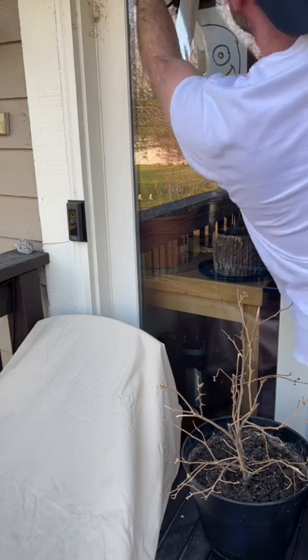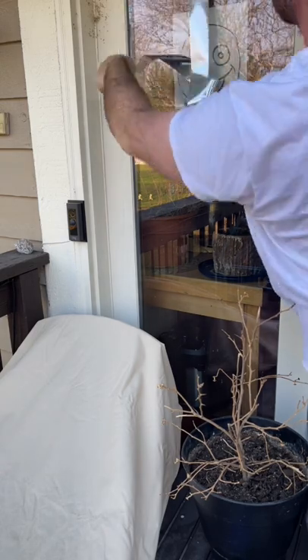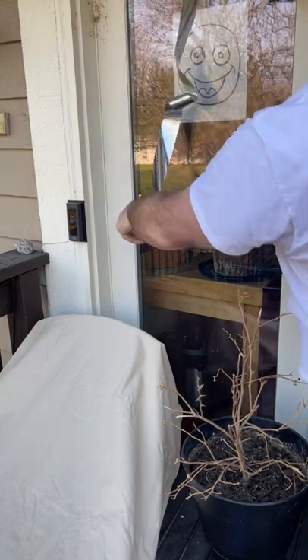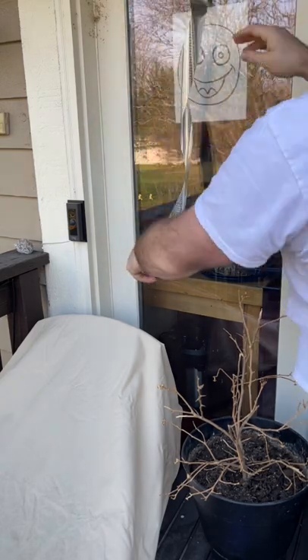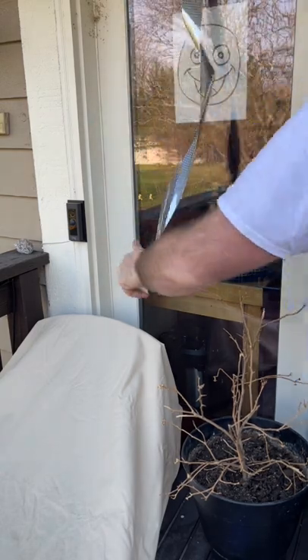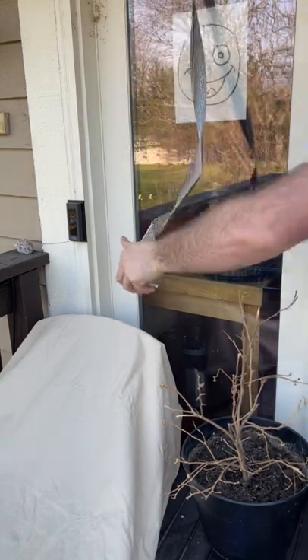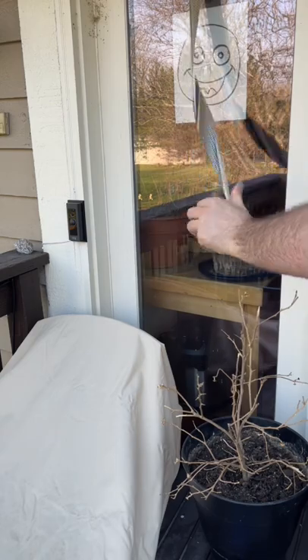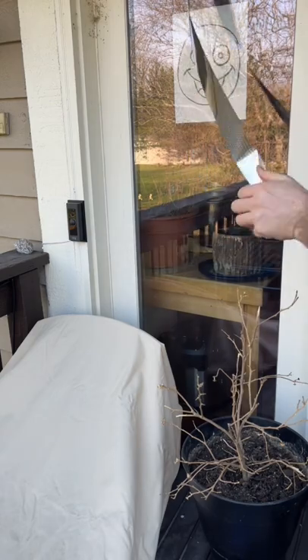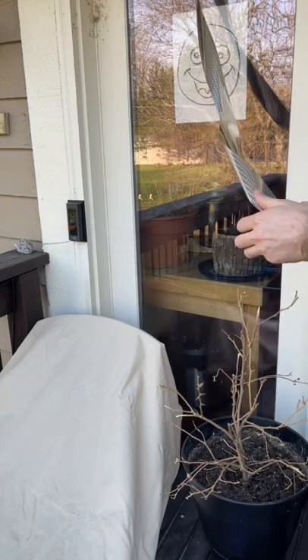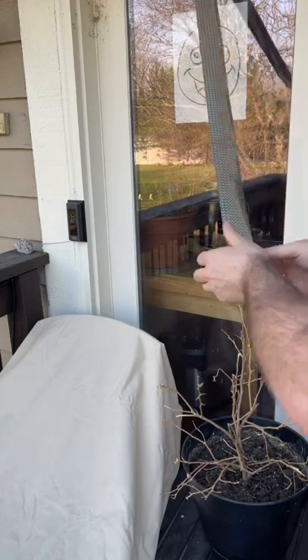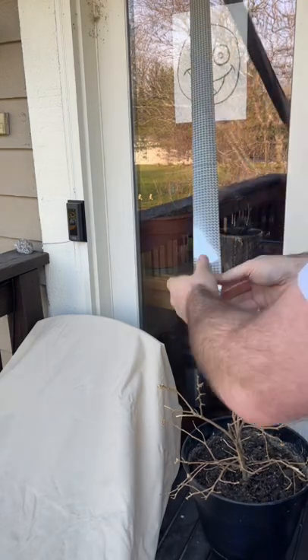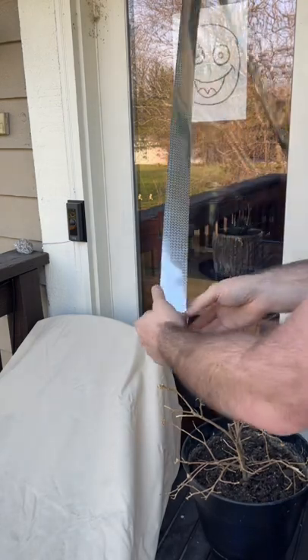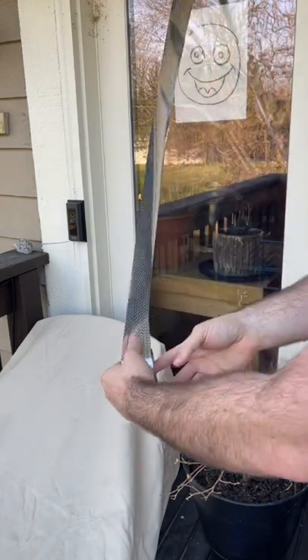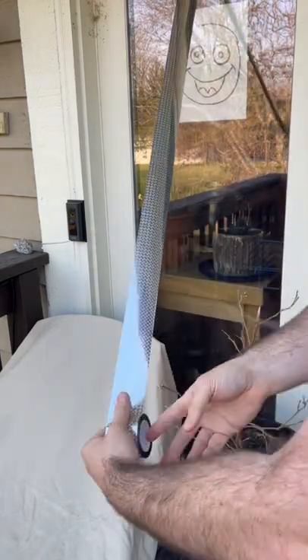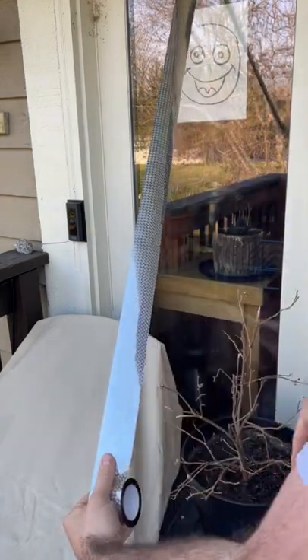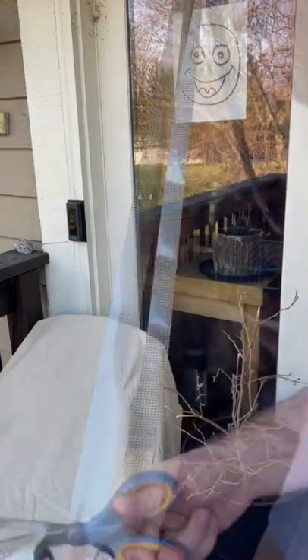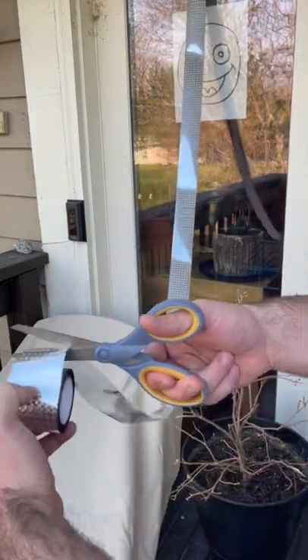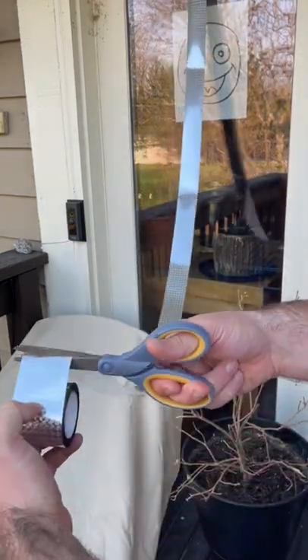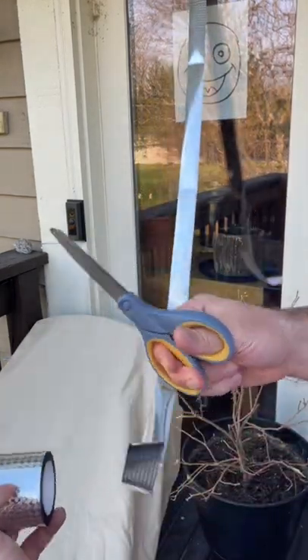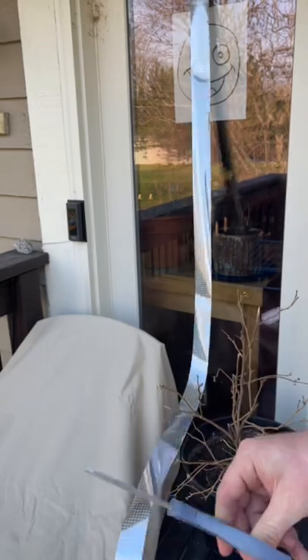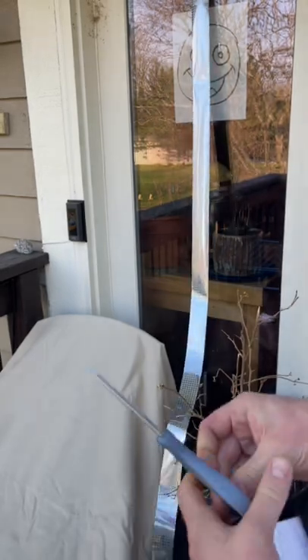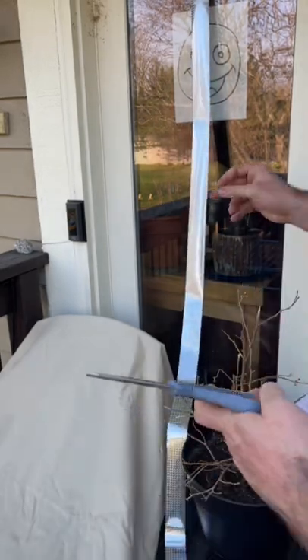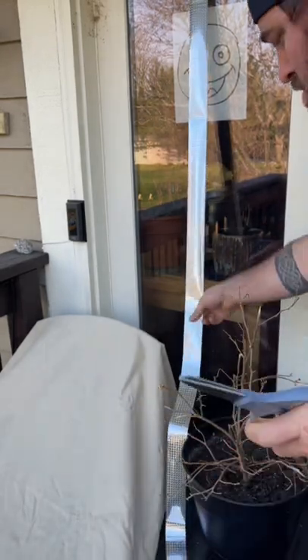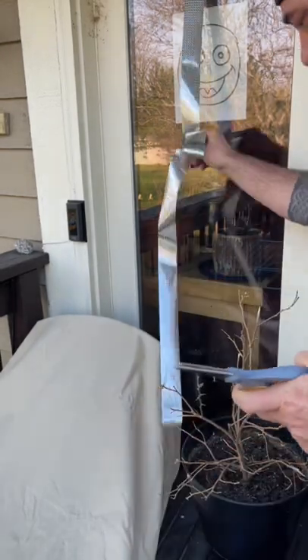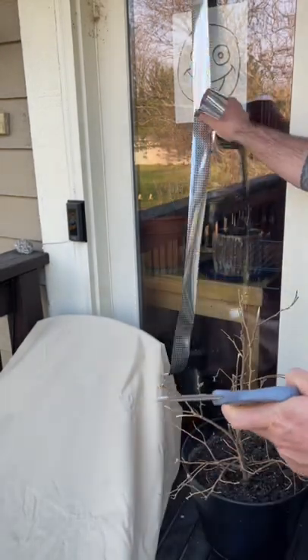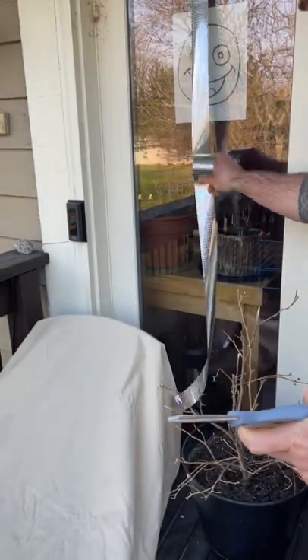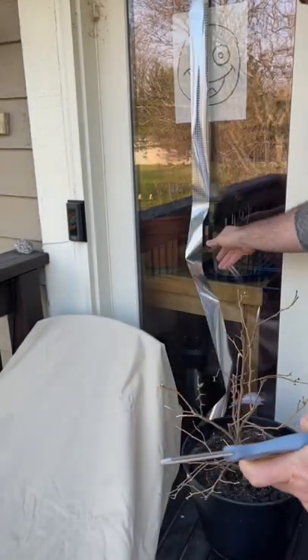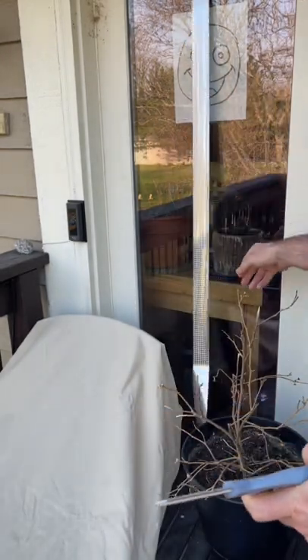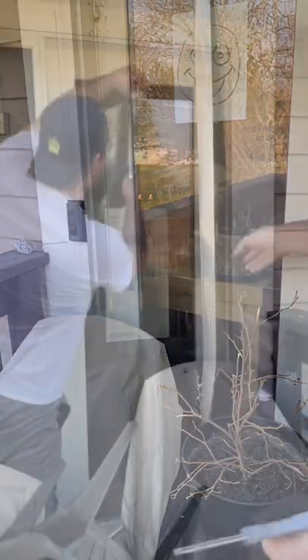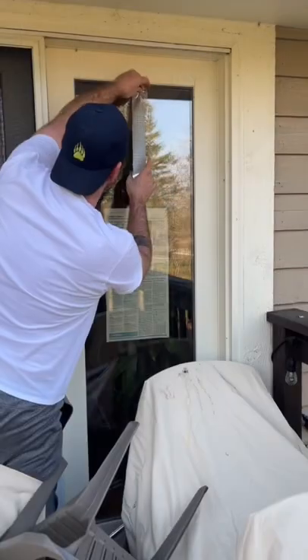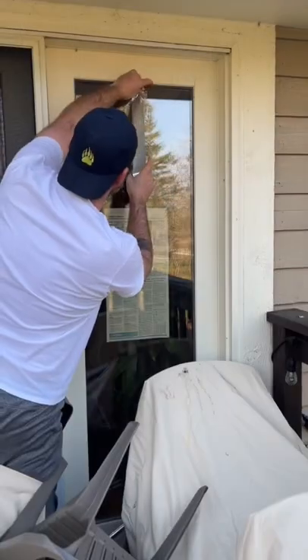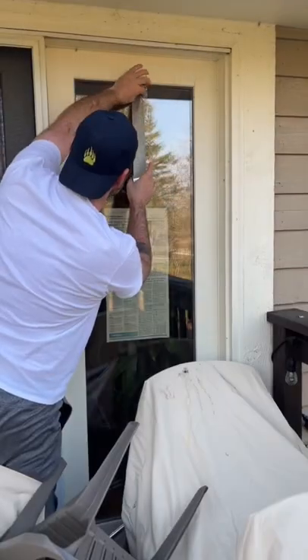What's nice is you can cut it to the size that you need. I think we'll do about a four or five foot section and tape it up top, running it the length of the window. We'll do both windows on either side of the door on the porch.